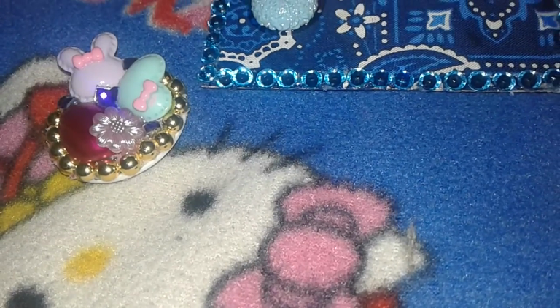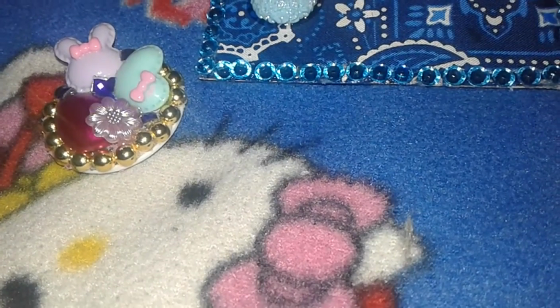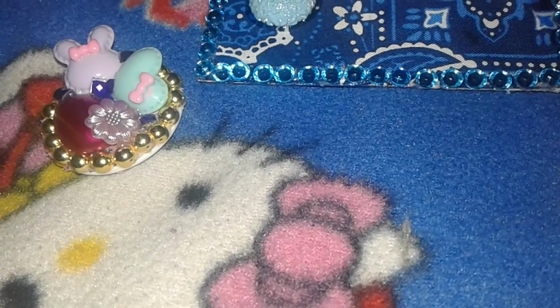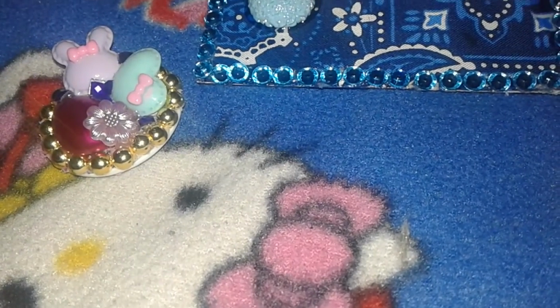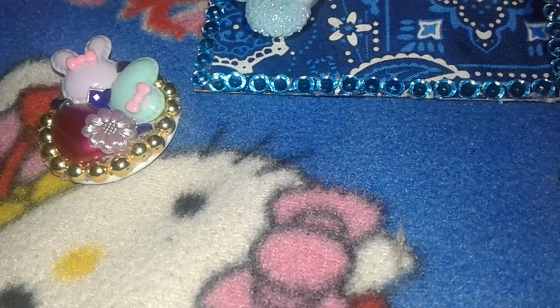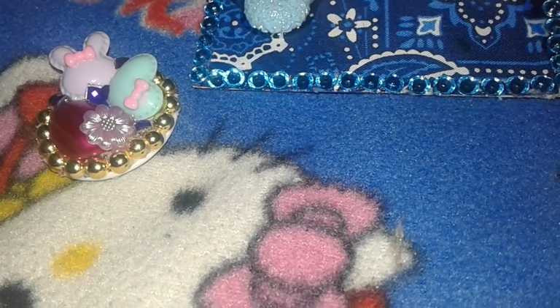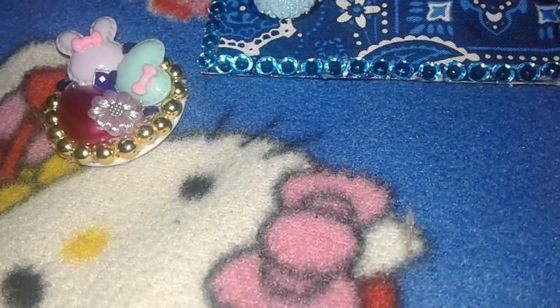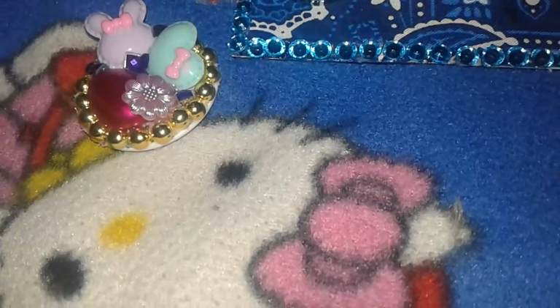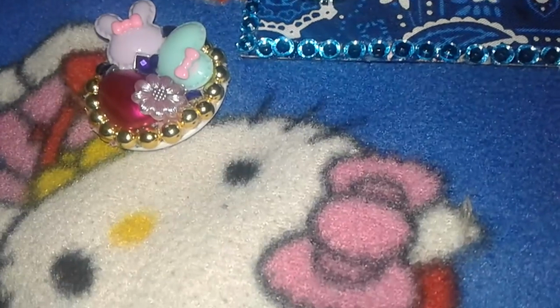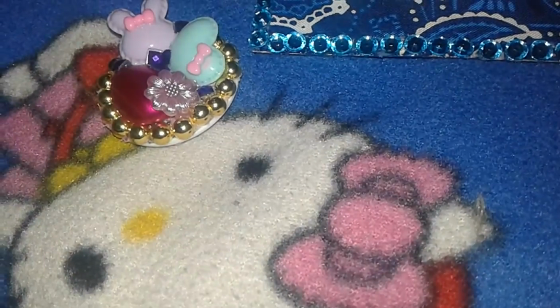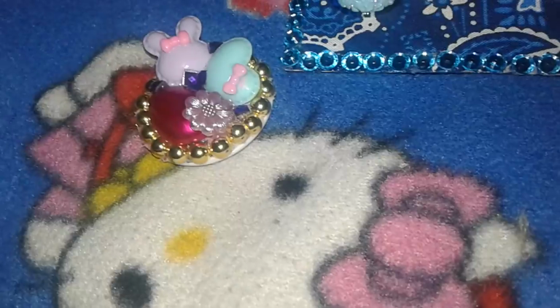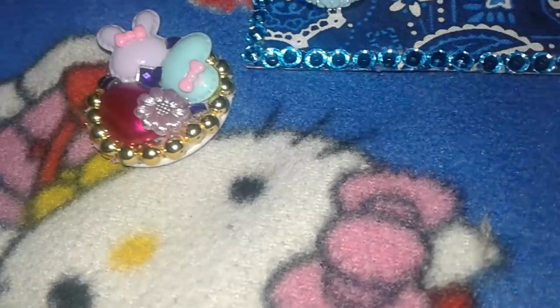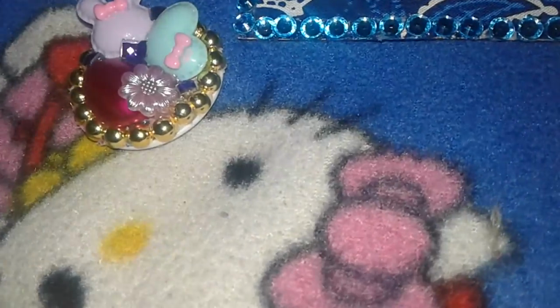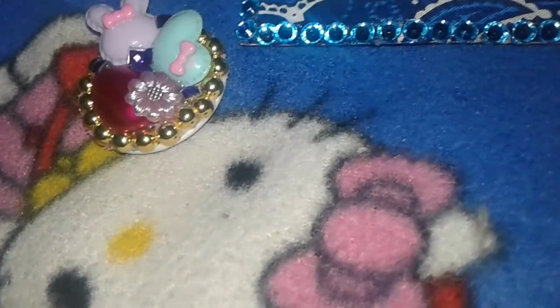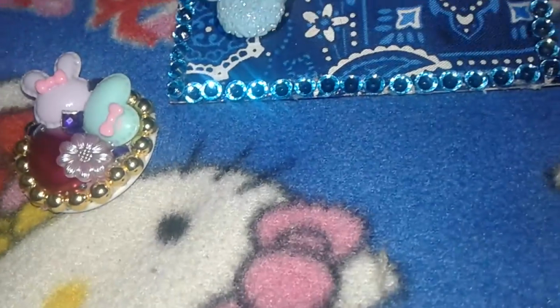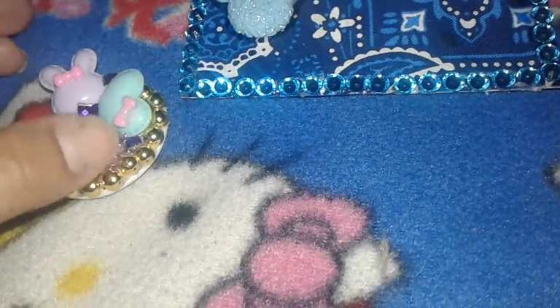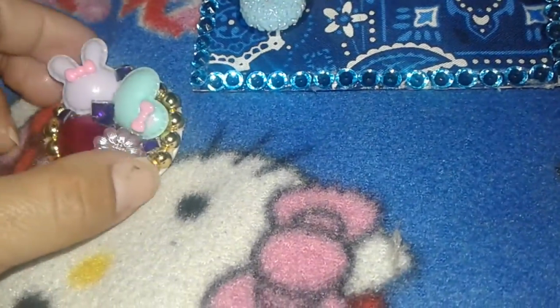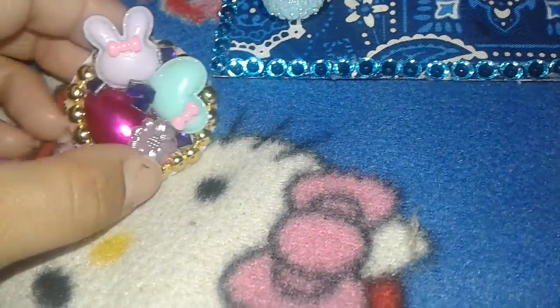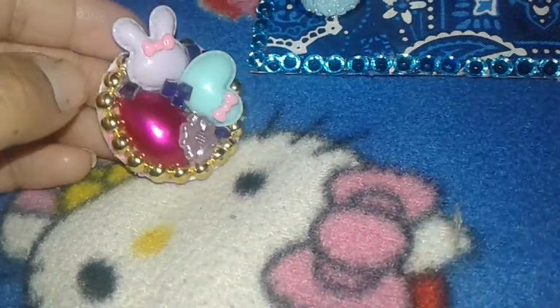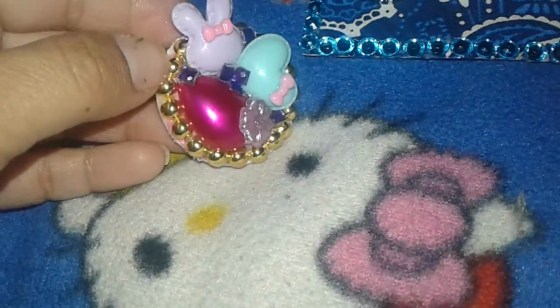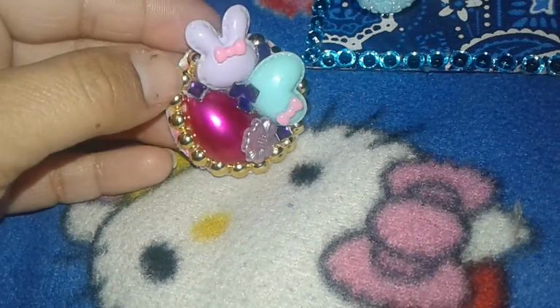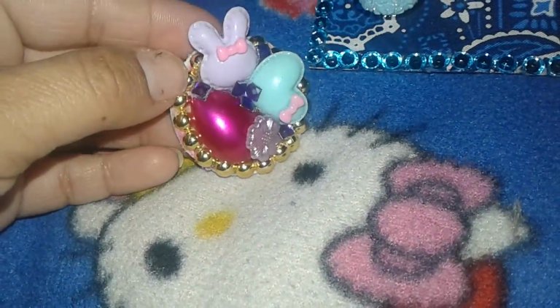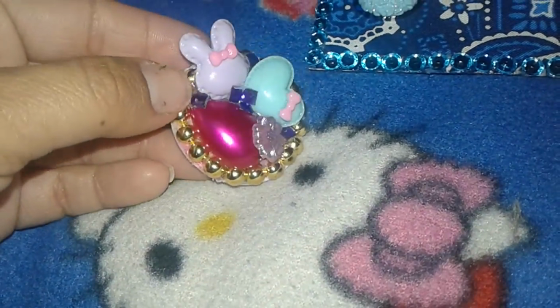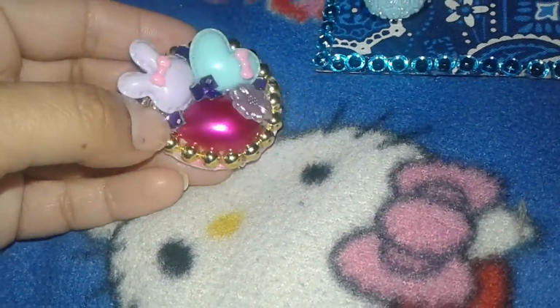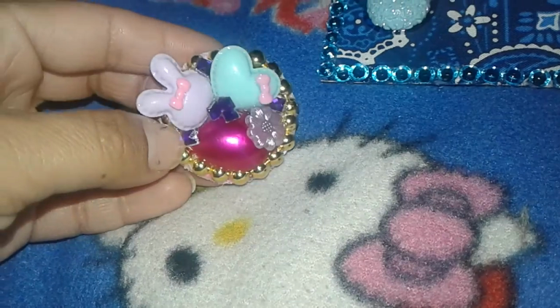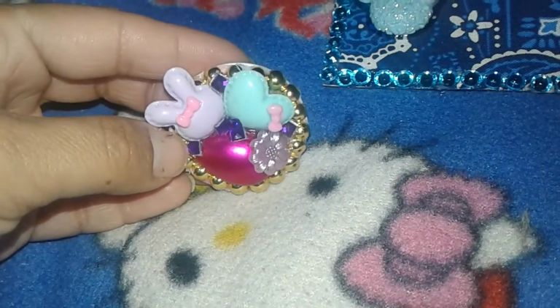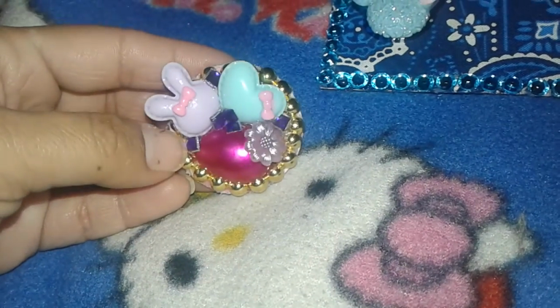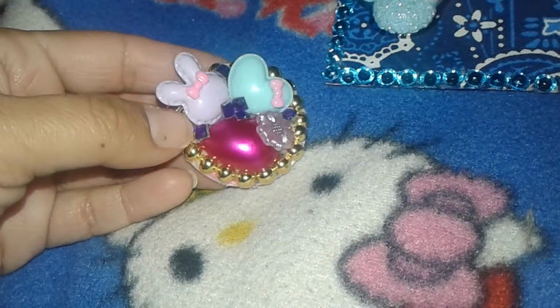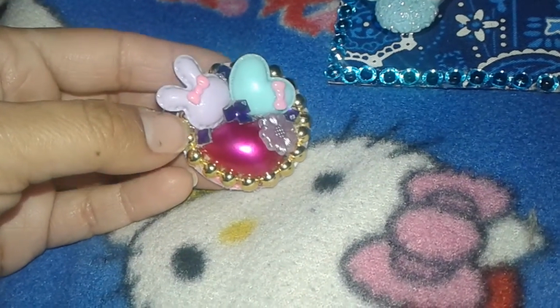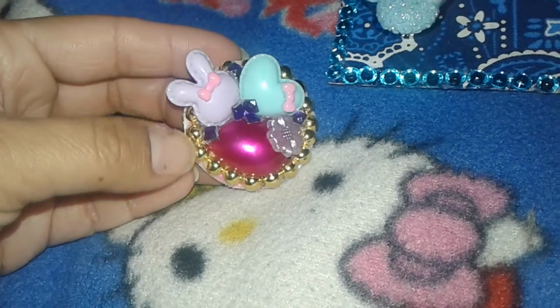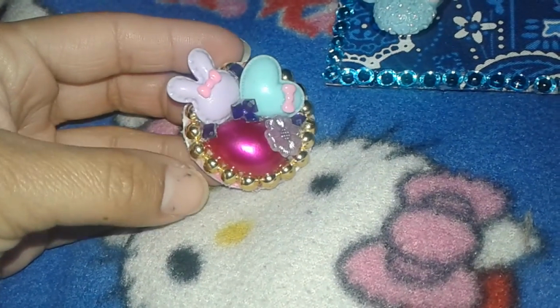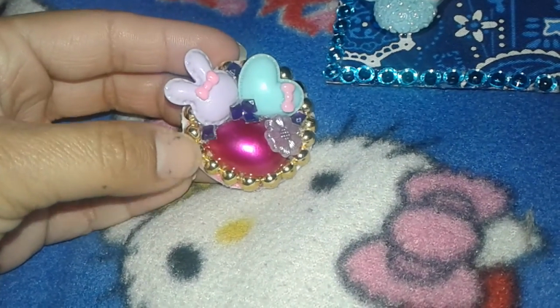Hey guys, it's me Lucy, welcome back to my channel. I just wanted to come on here really quick and show you guys a project that I was working on — I was altering another popsocket.